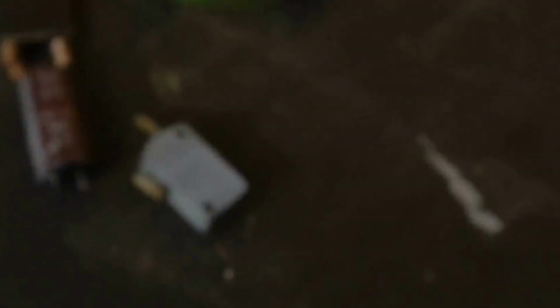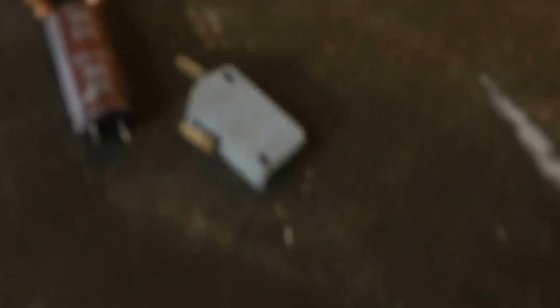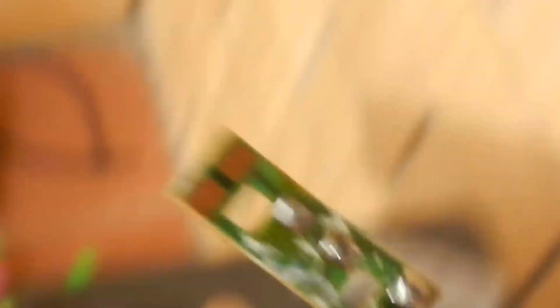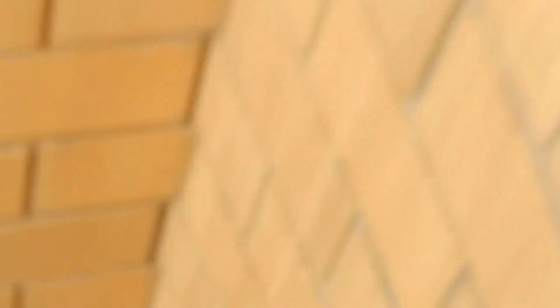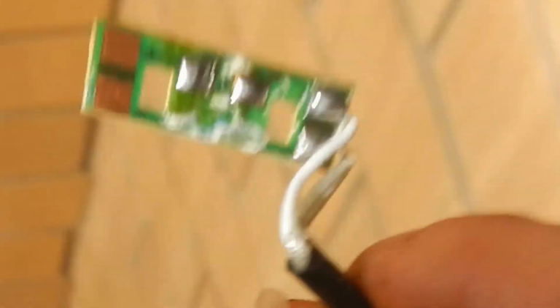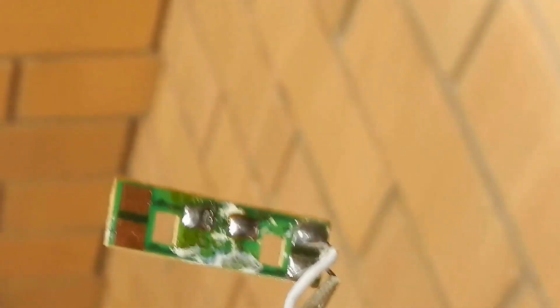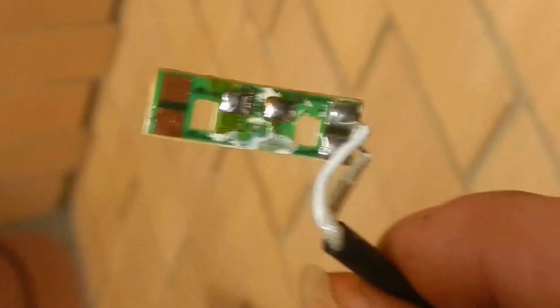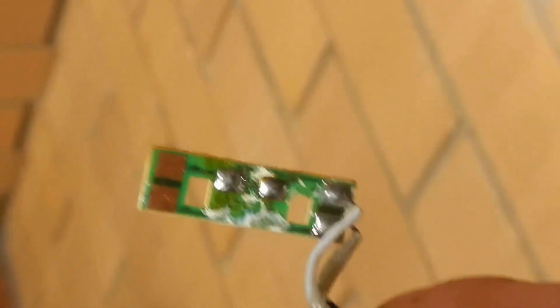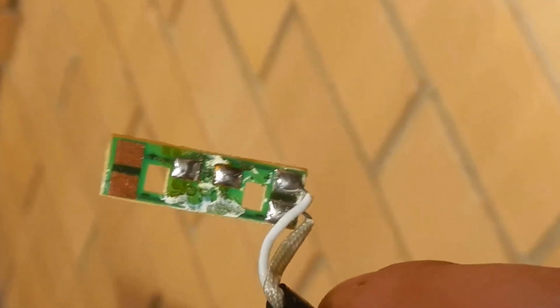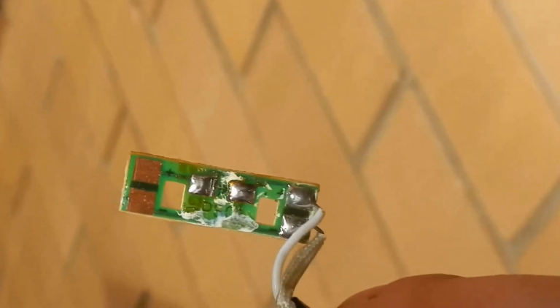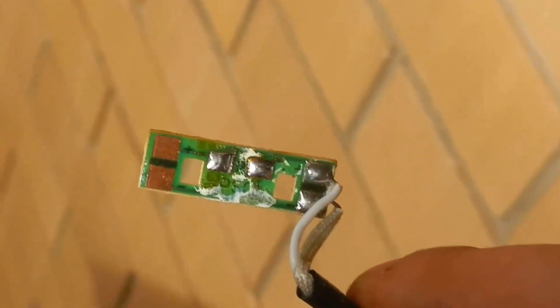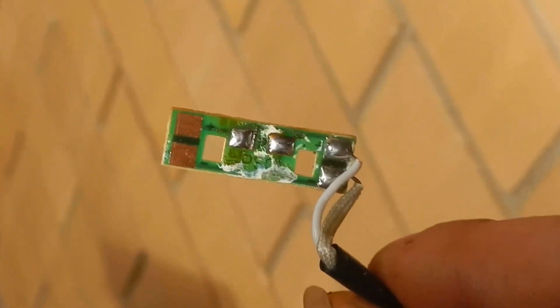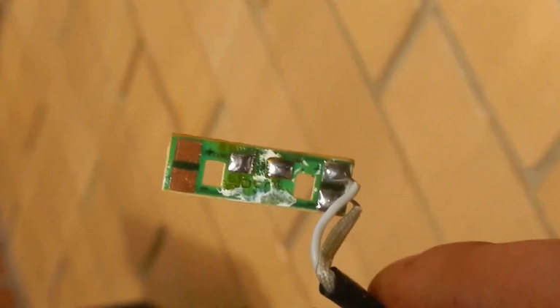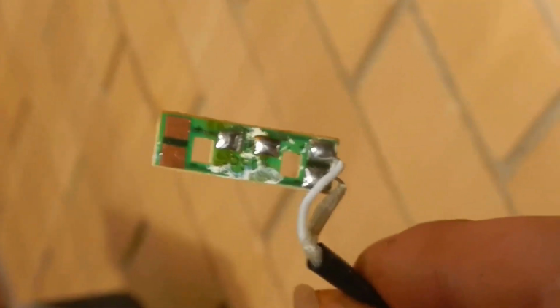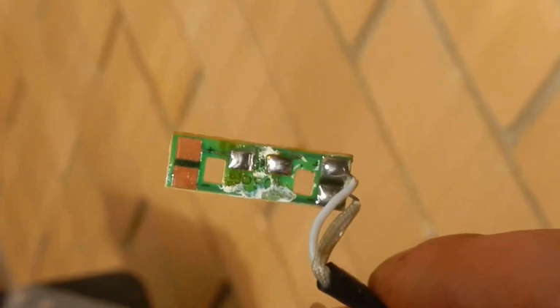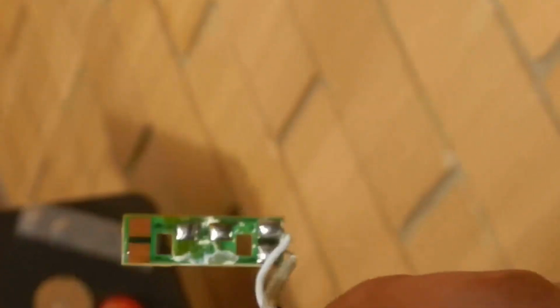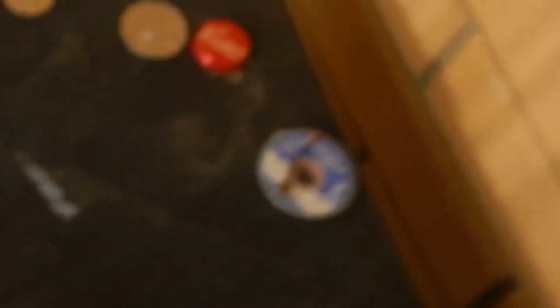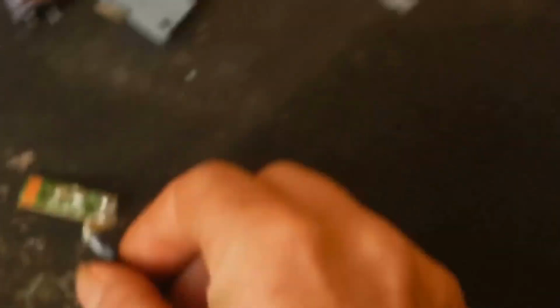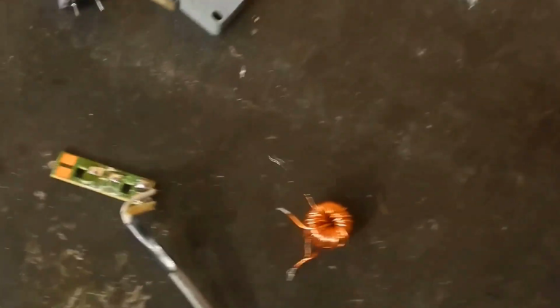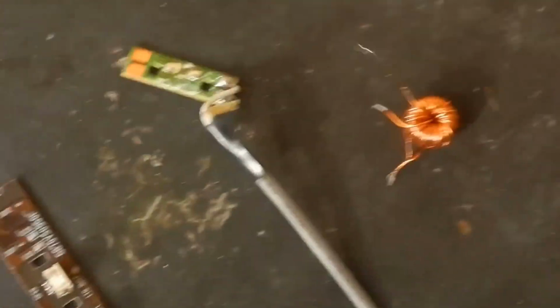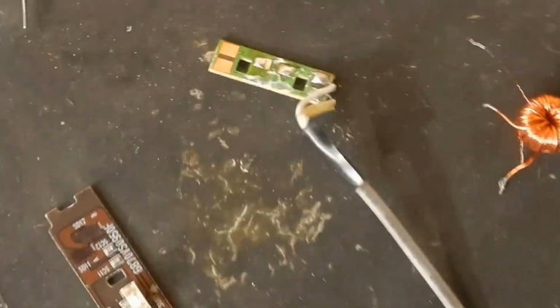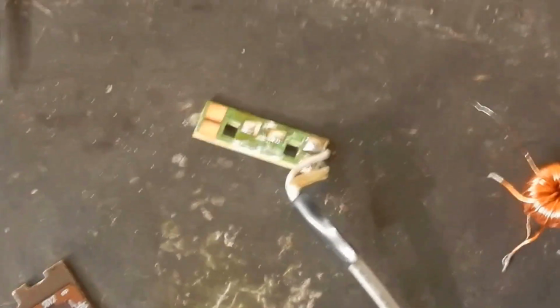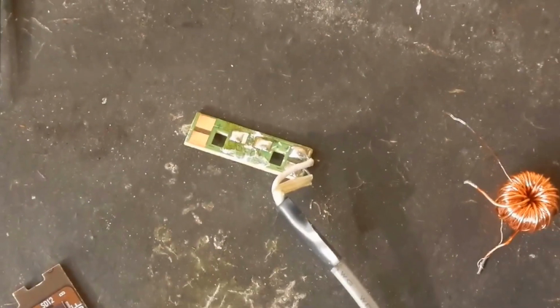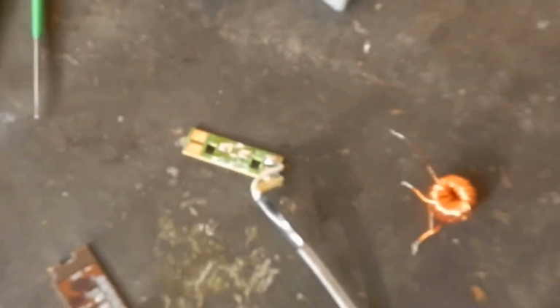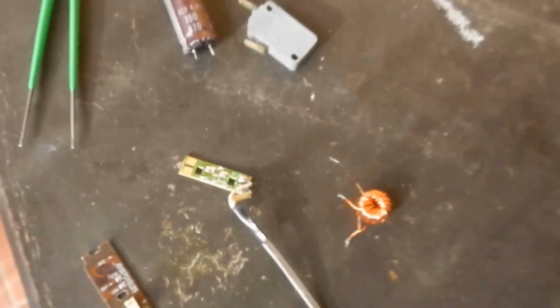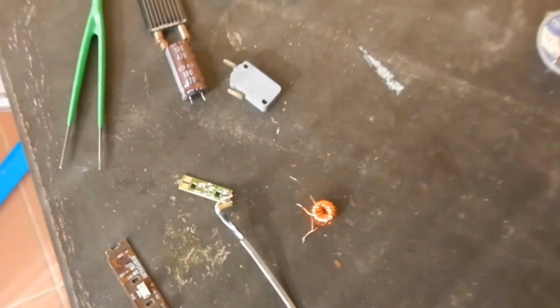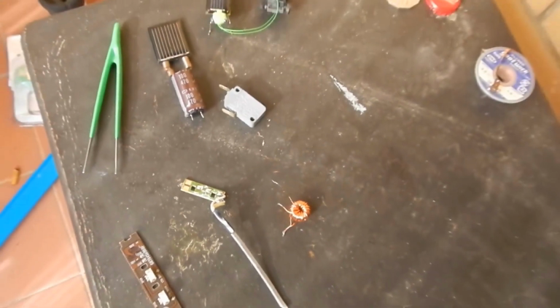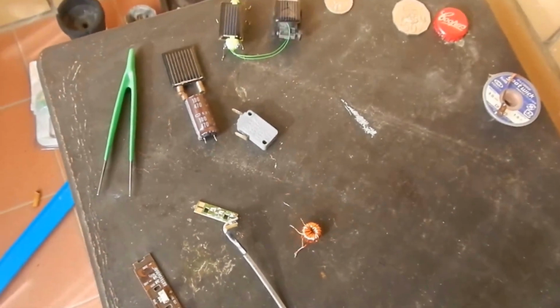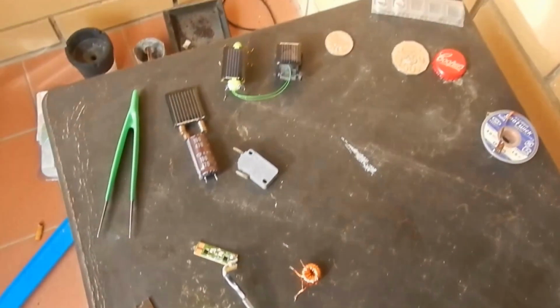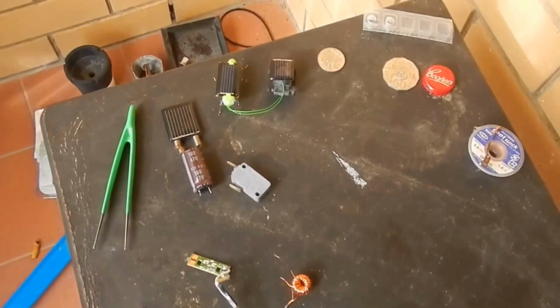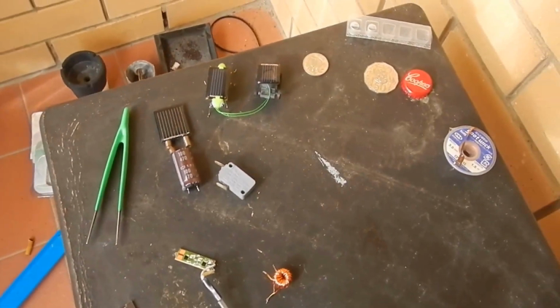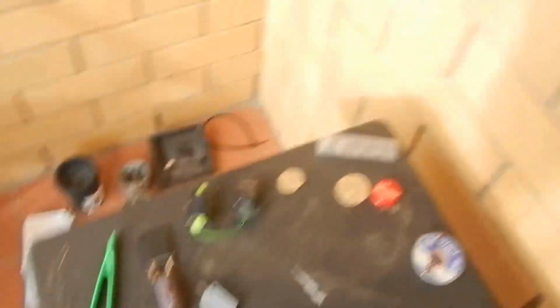Those solar panels actually came off these little sensor boards that I pulled out of a rear projection TV. I did try and save one on the board to show you guys, but I put it somewhere special and now I can't remember what the special place is.